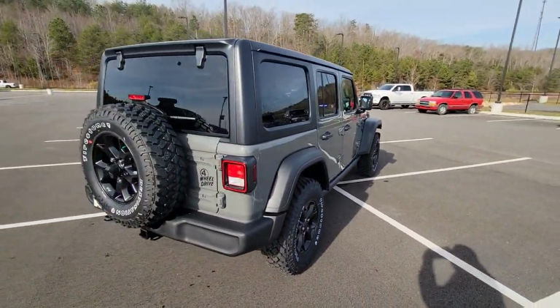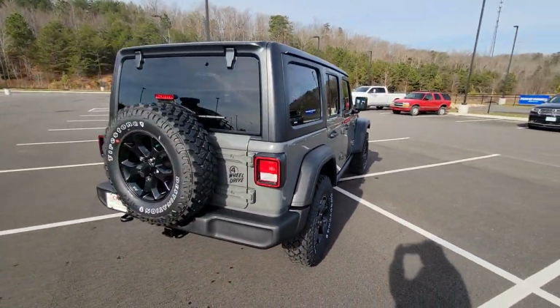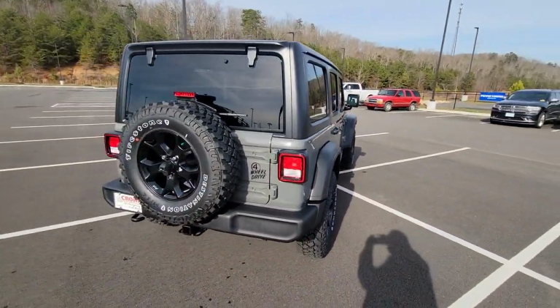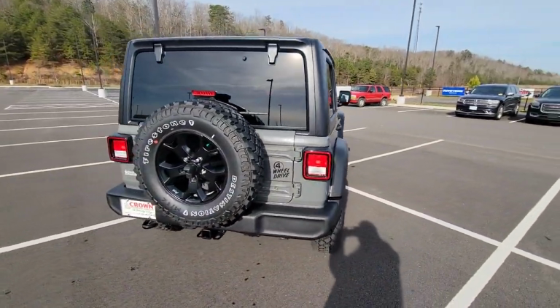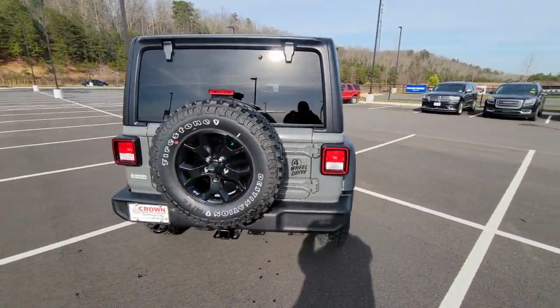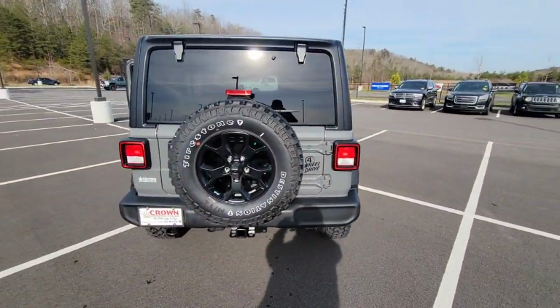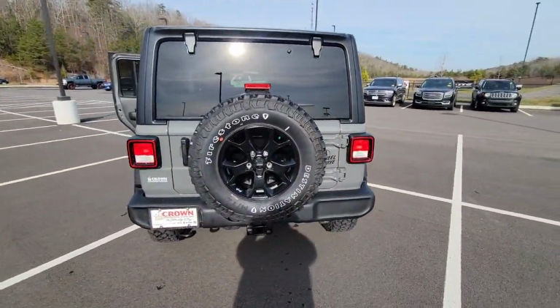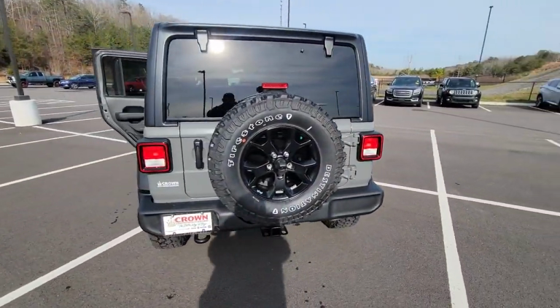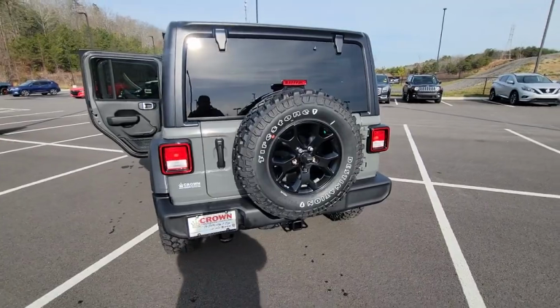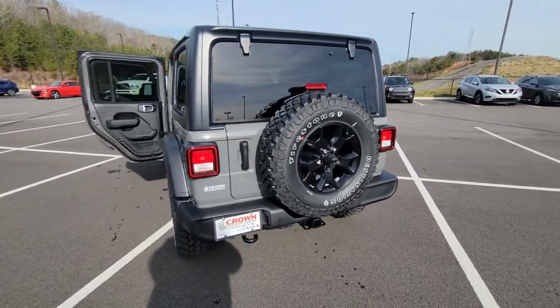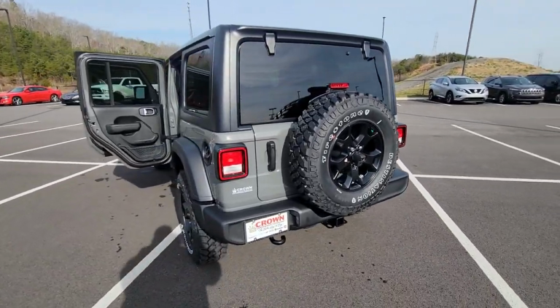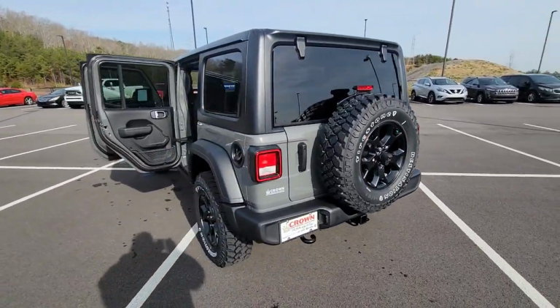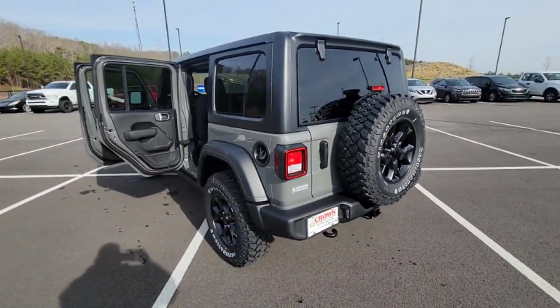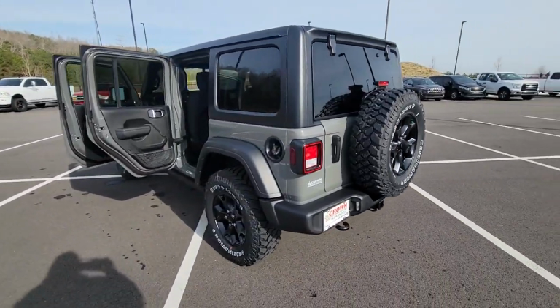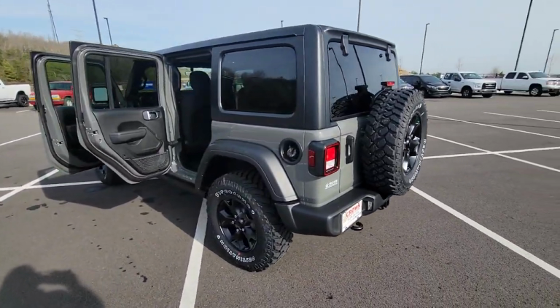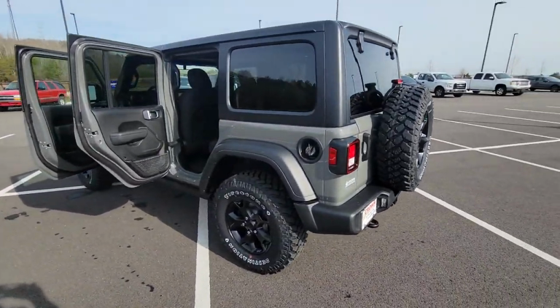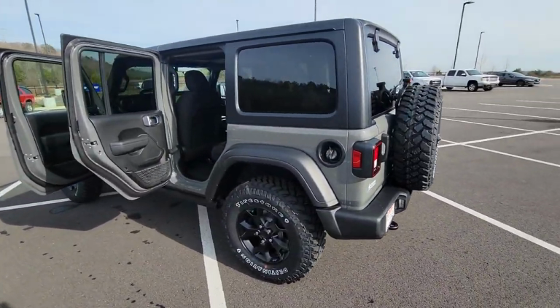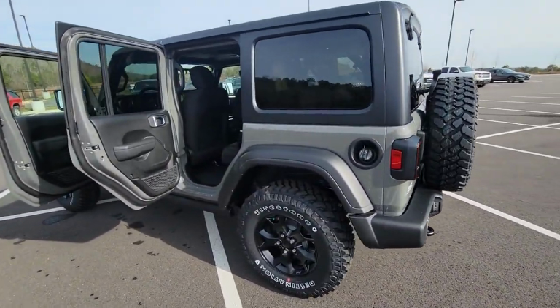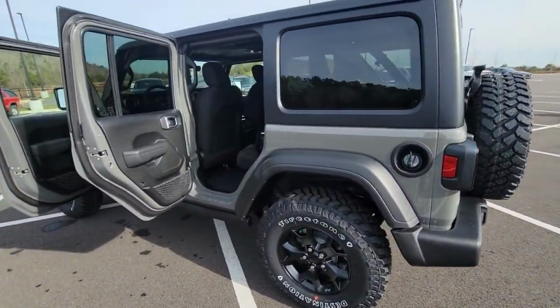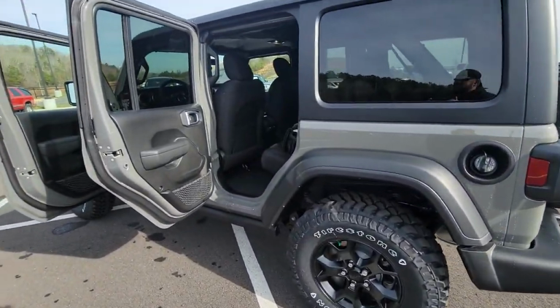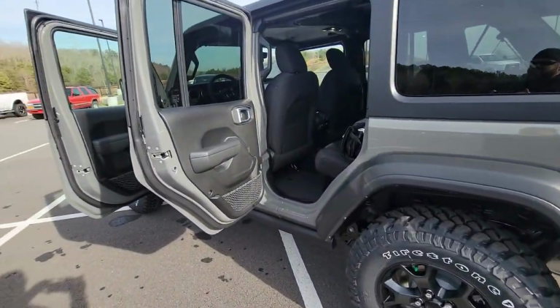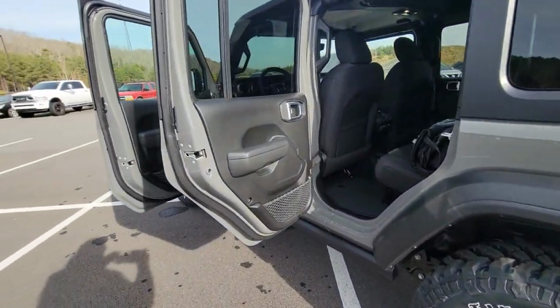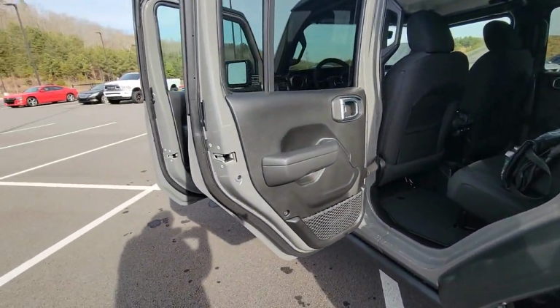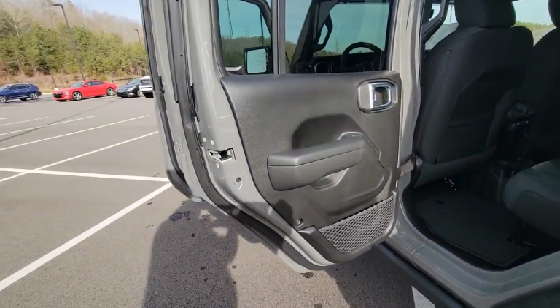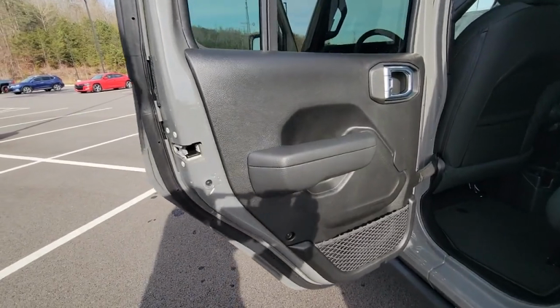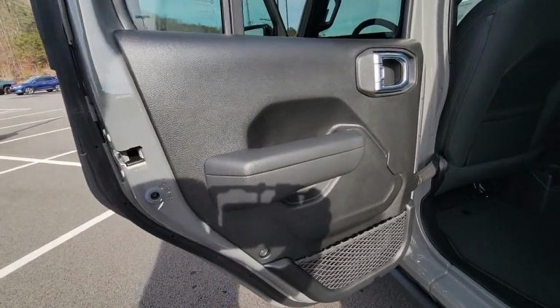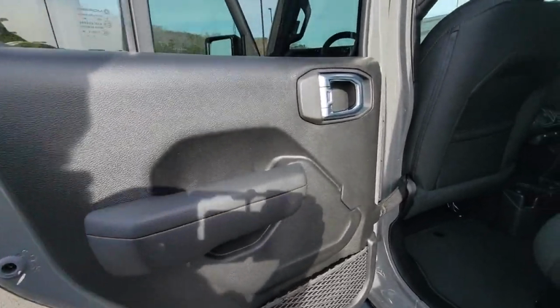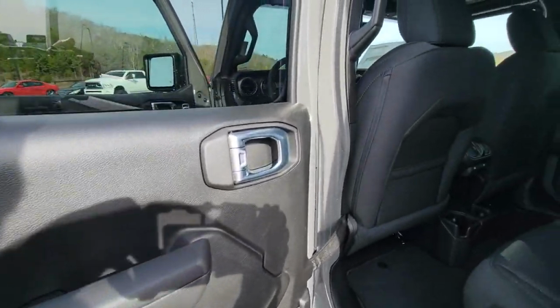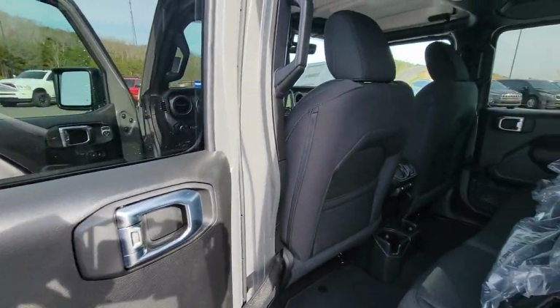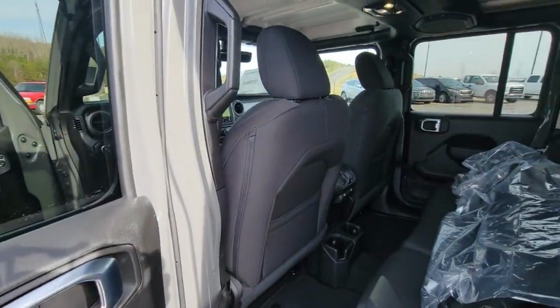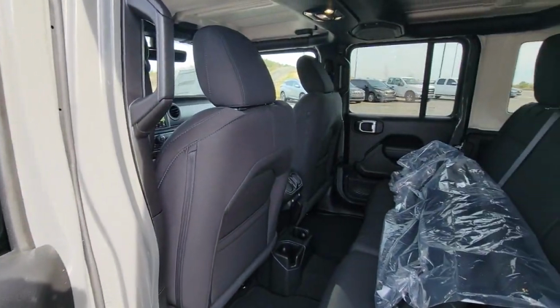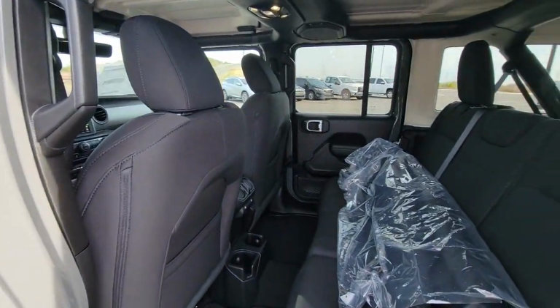These are just some of the great options this vehicle comes with: electronic stability control, trip computer, bucket seats, four-wheel disc brakes, power steering.